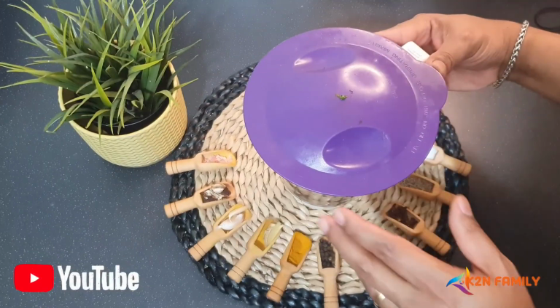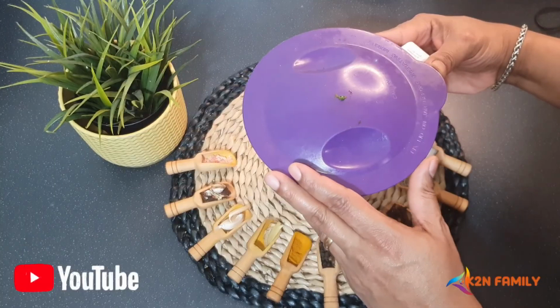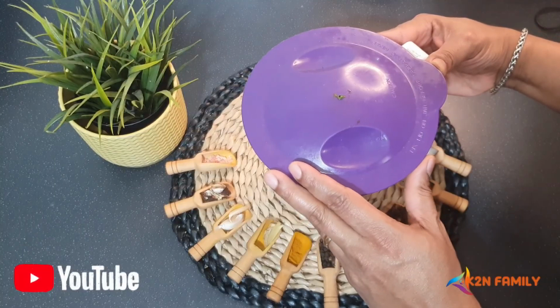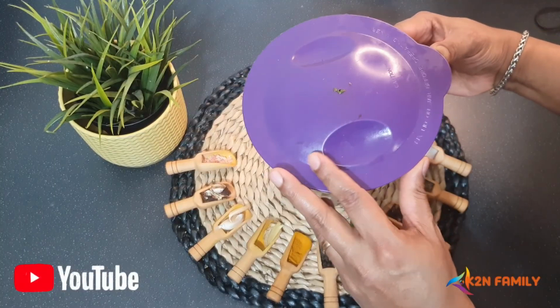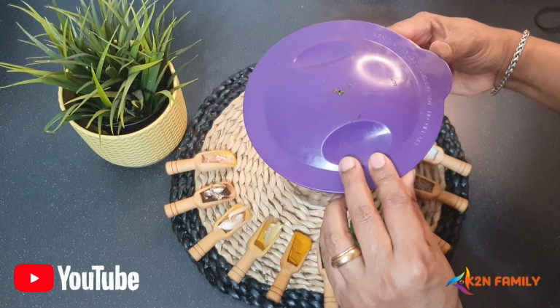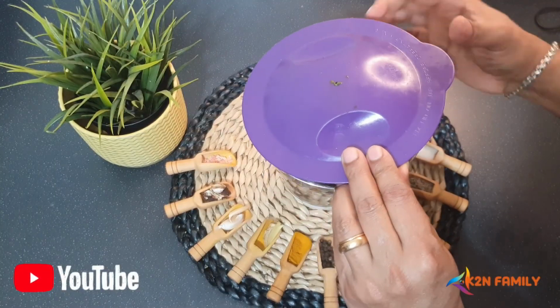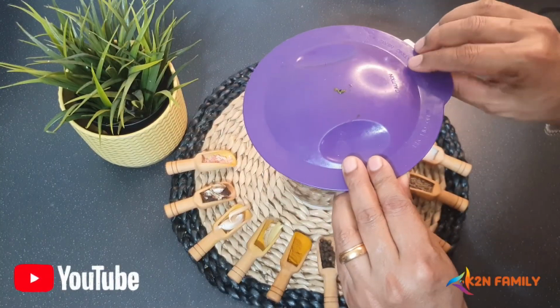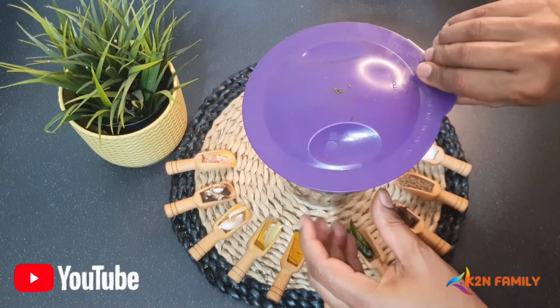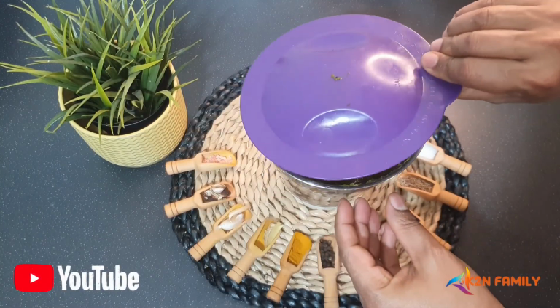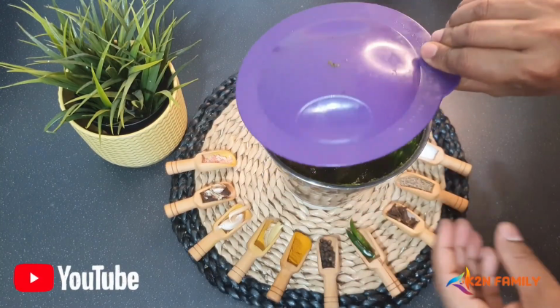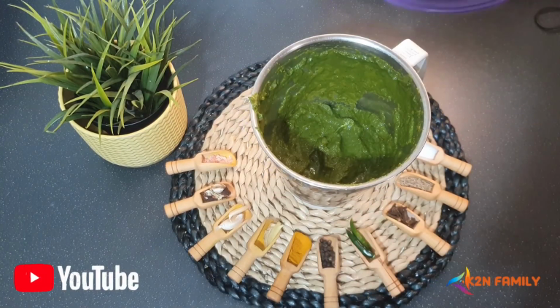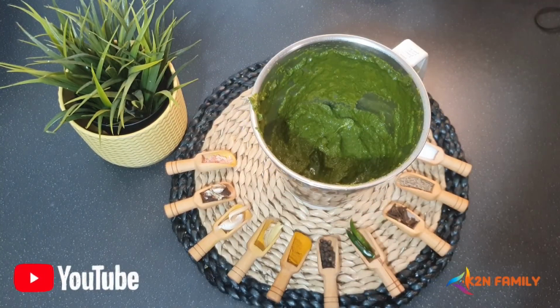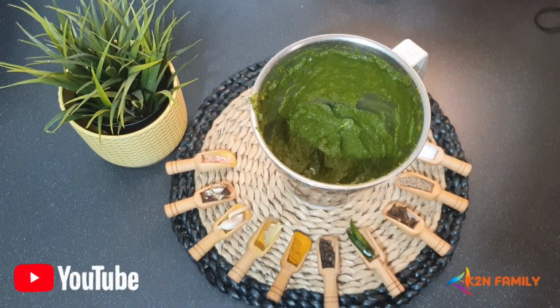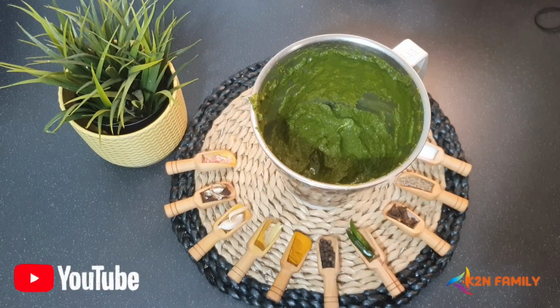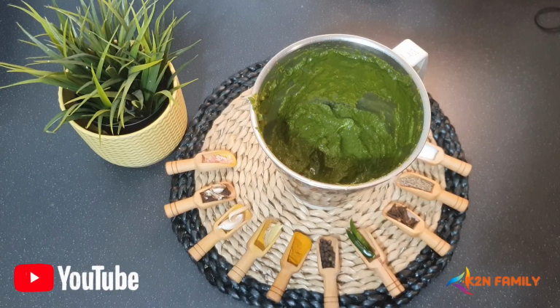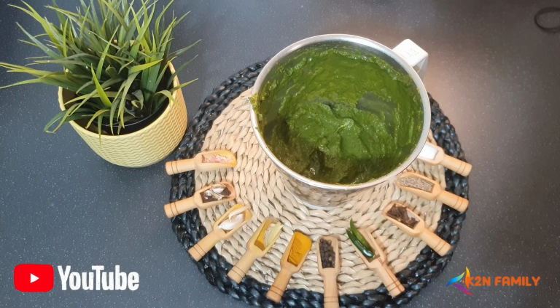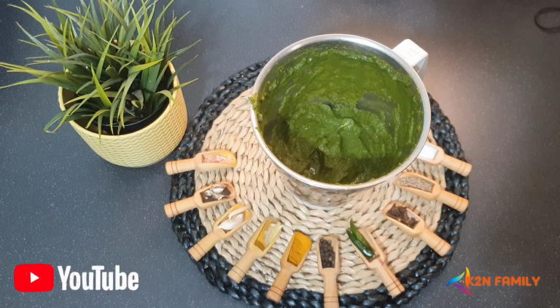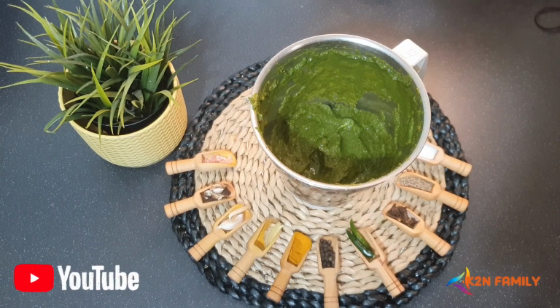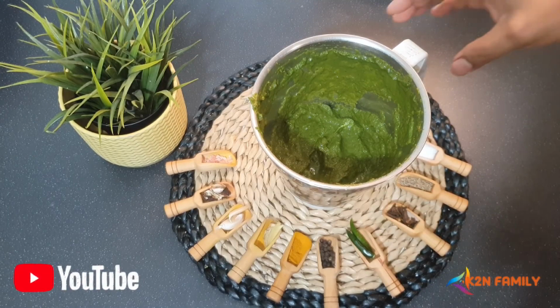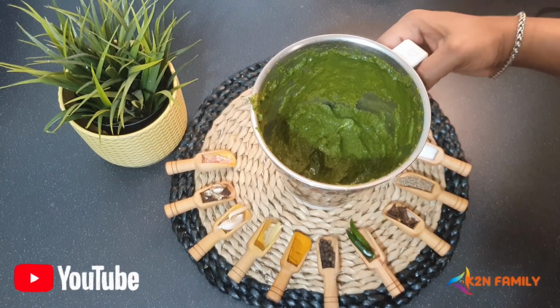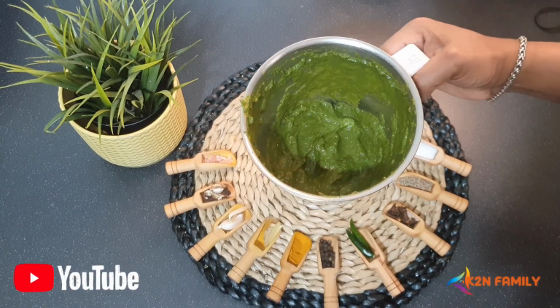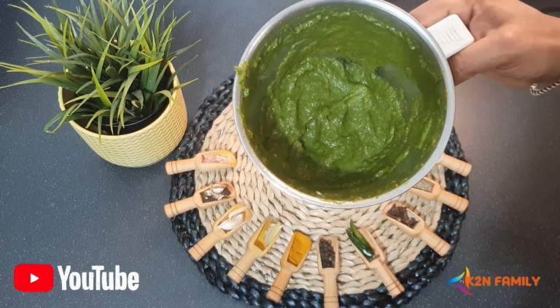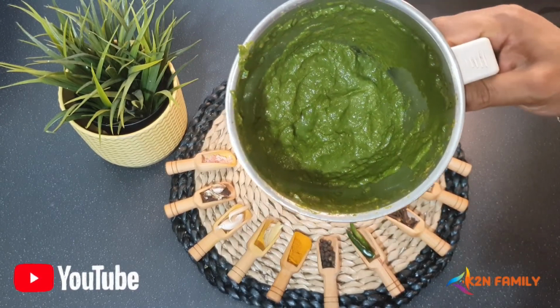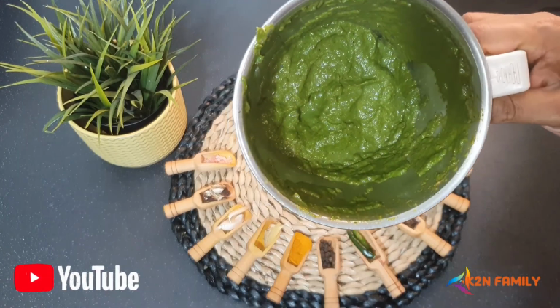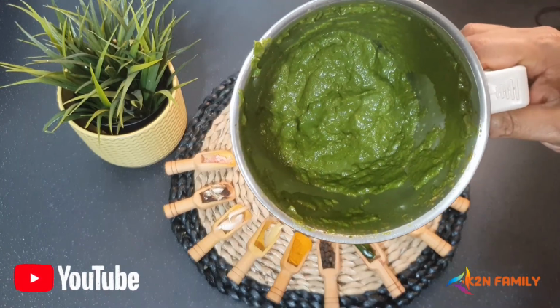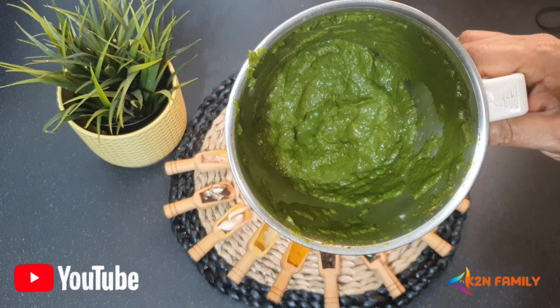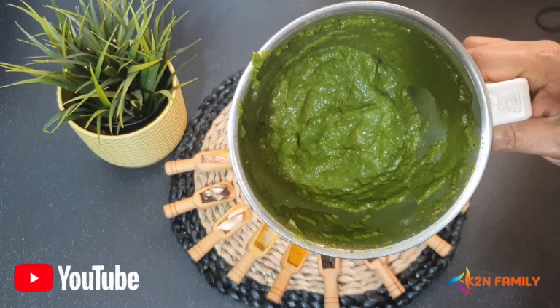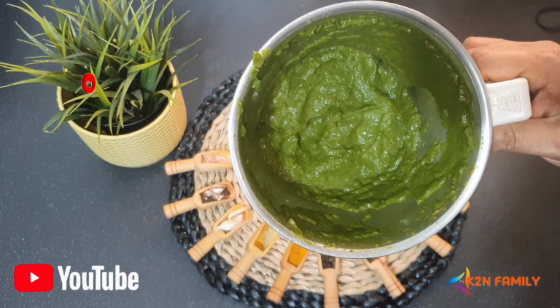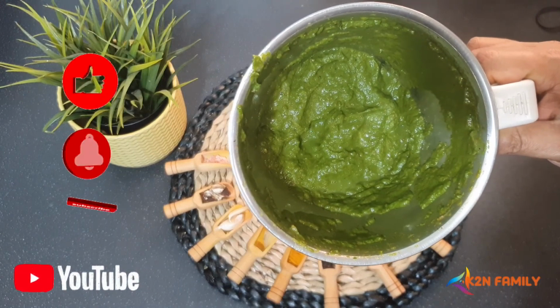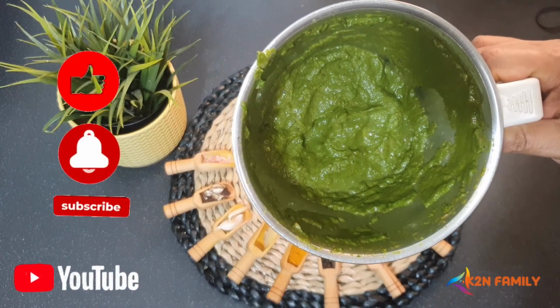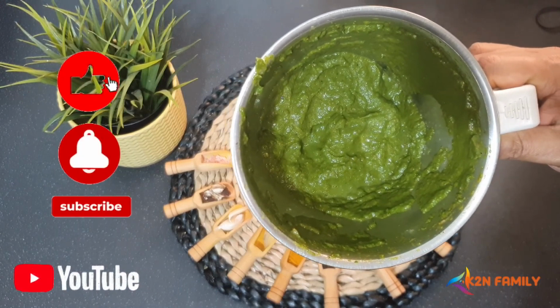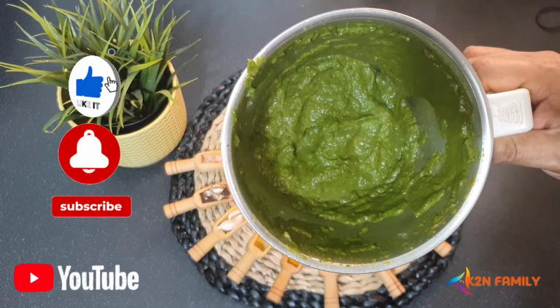Our masala is ready. I did not add any more water to this — it's just the same water I used when I soaked the tamarind in half a cup of water. So this is the masala; I am going to refrigerate it. It's a versatile masala.